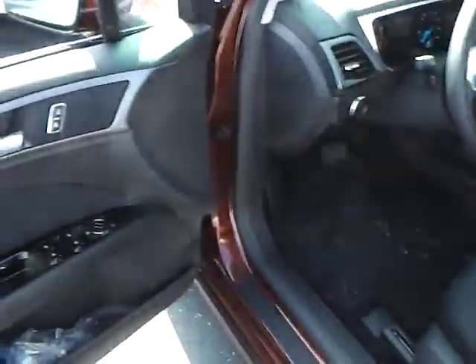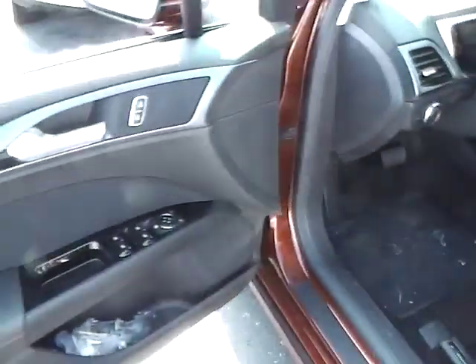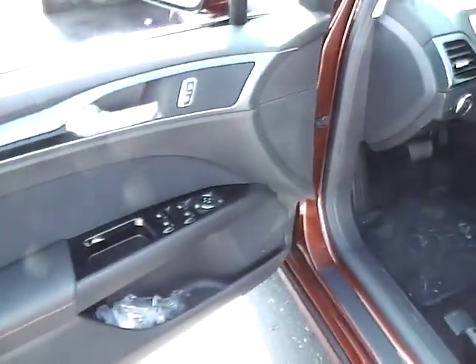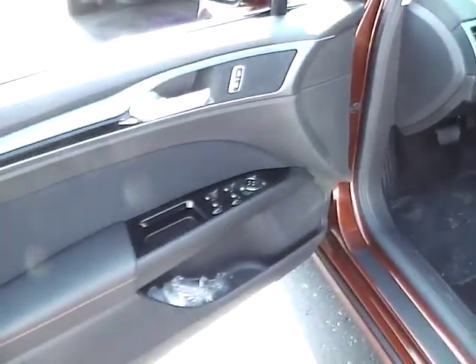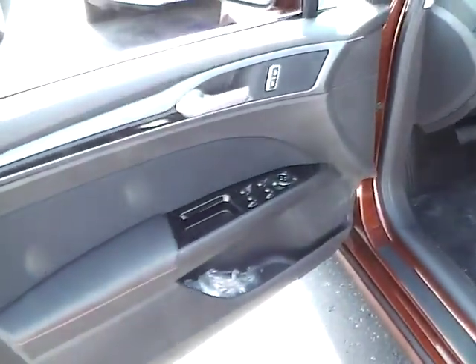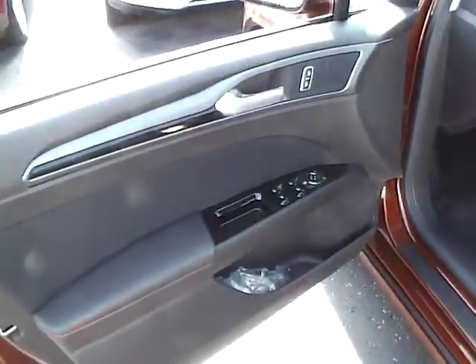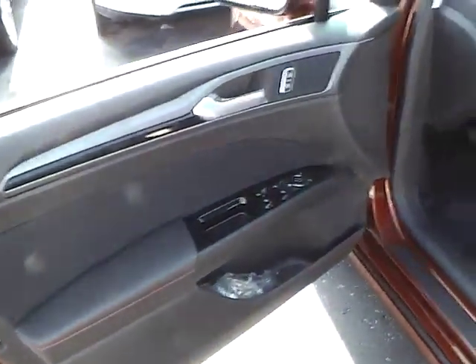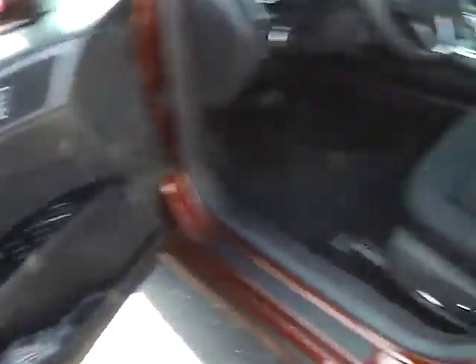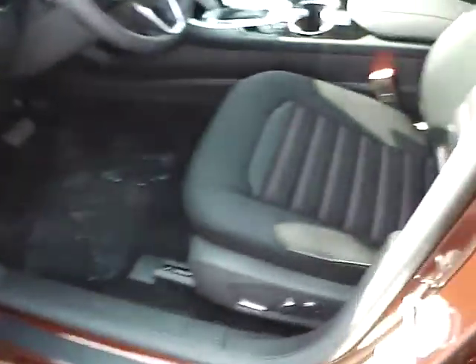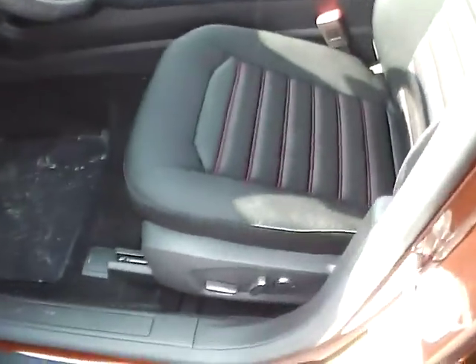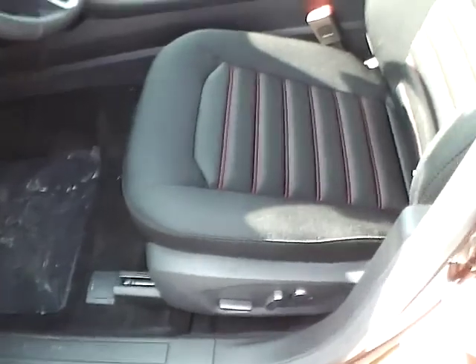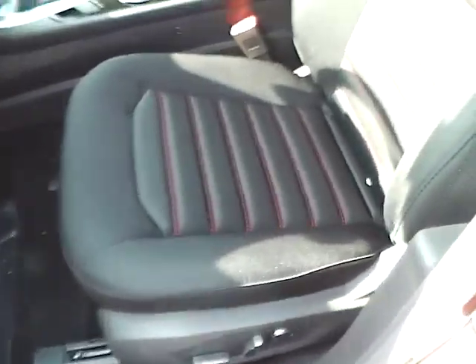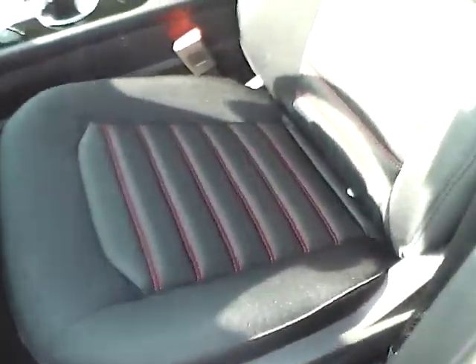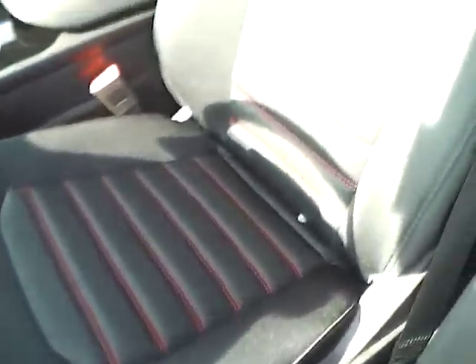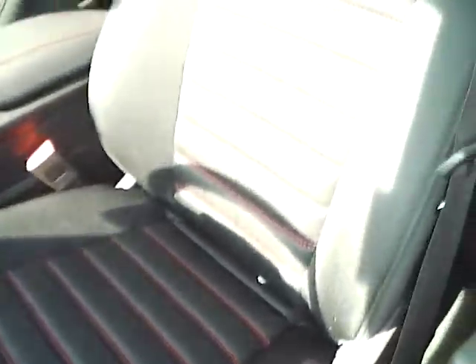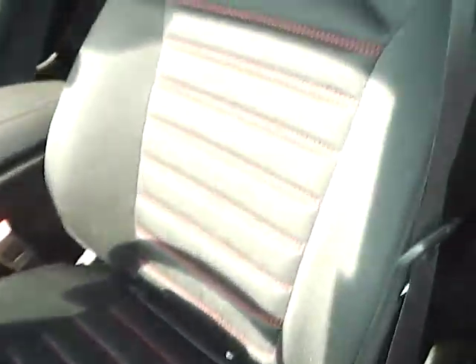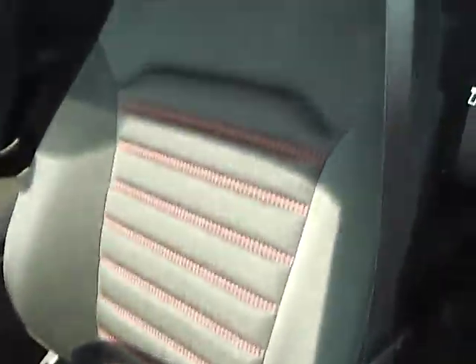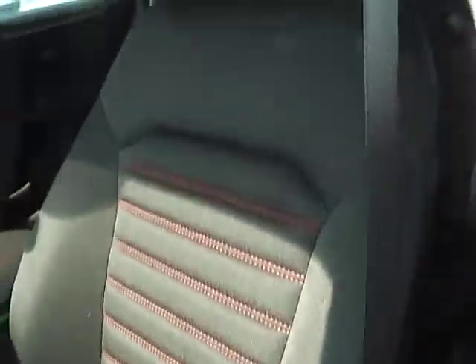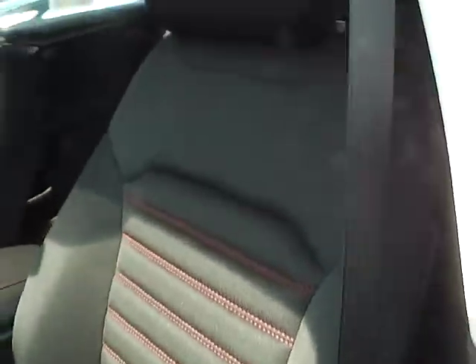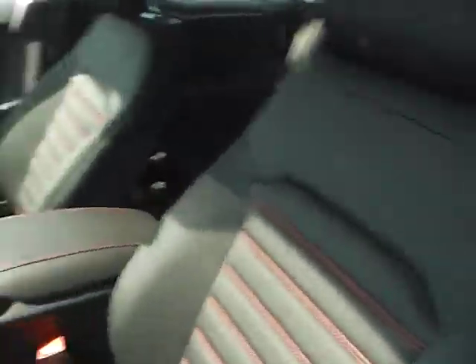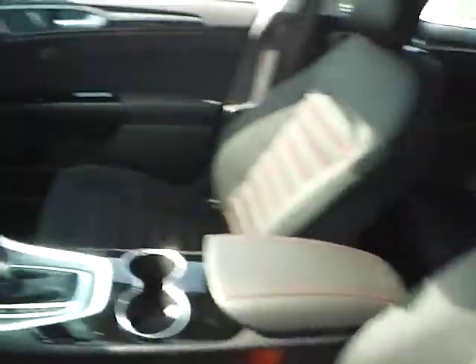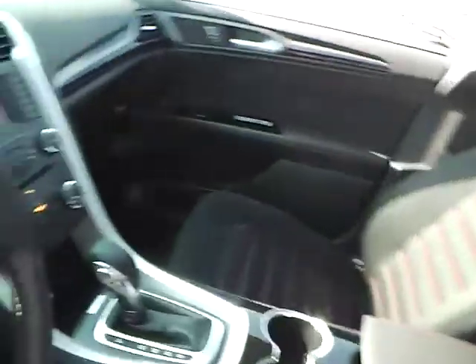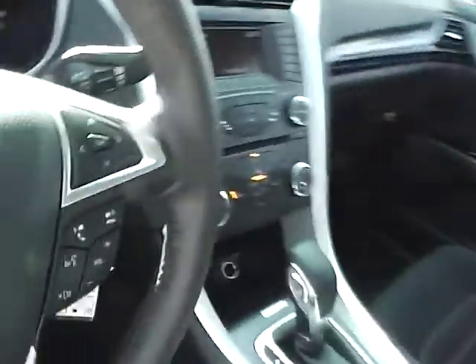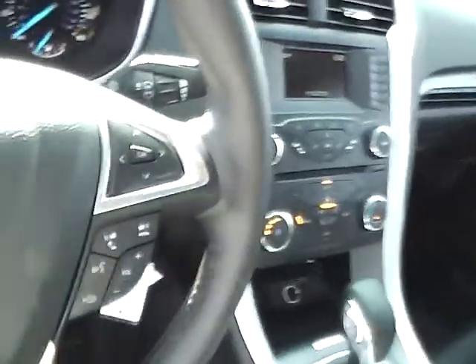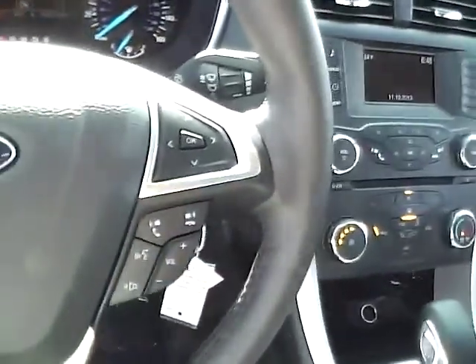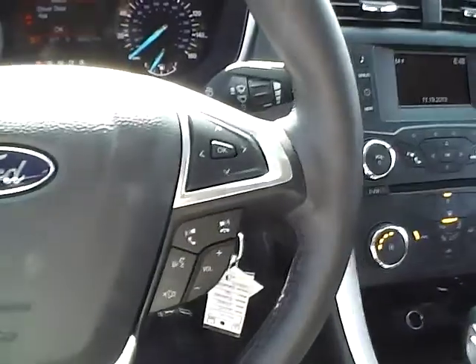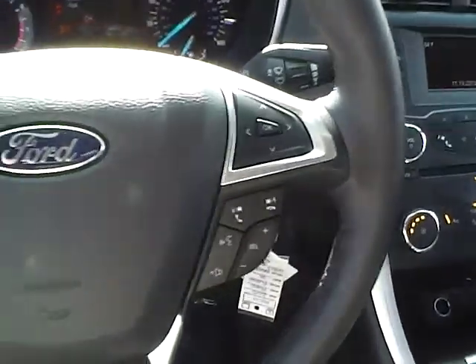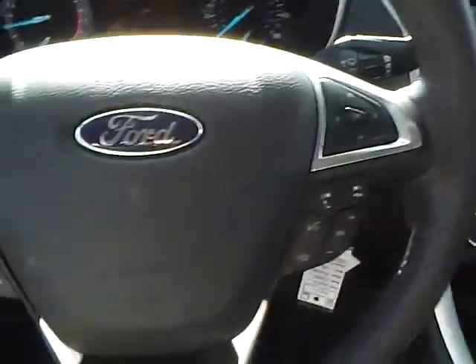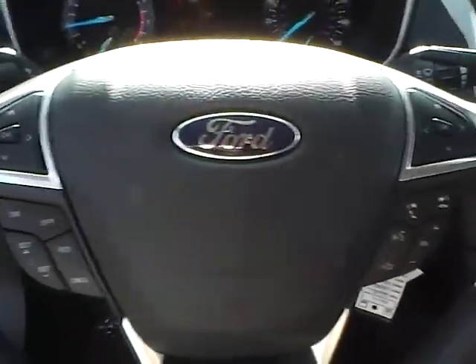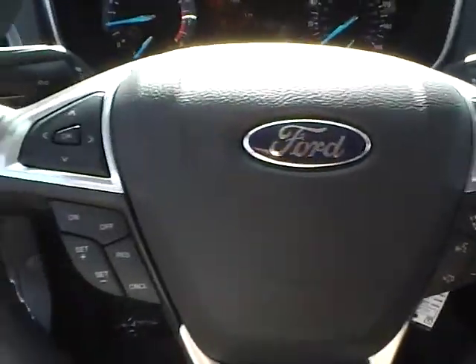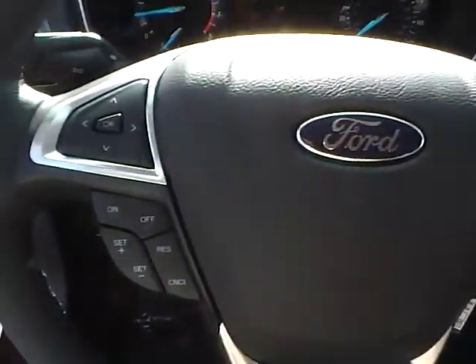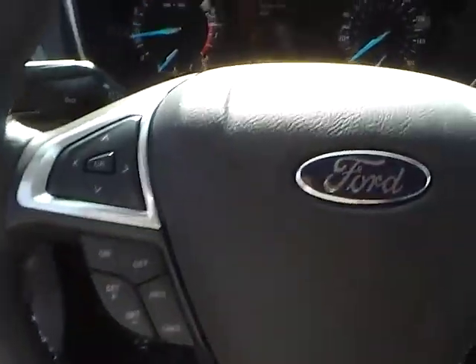Power locks, windows, and heated mirrors, power driver seat, contrast red stitching, leather wrapped steering wheel with audio, menu, and cruise controls.